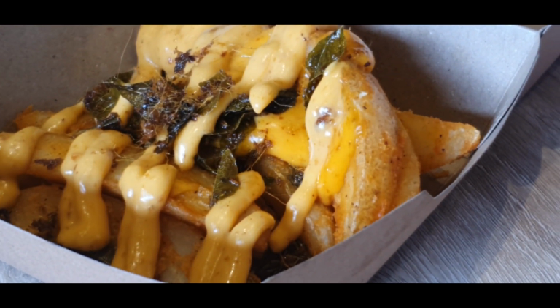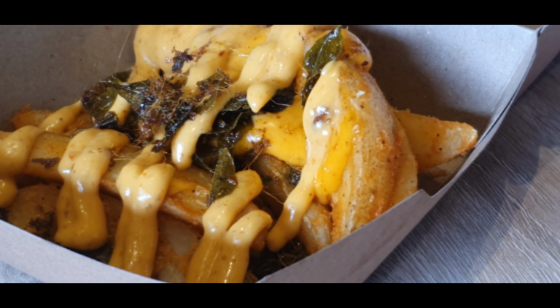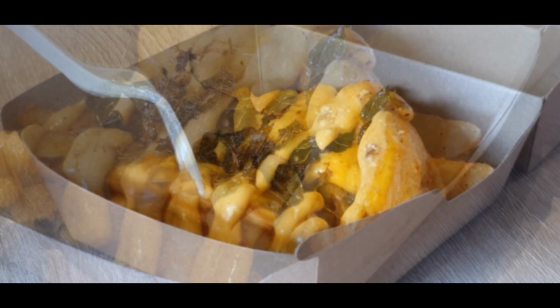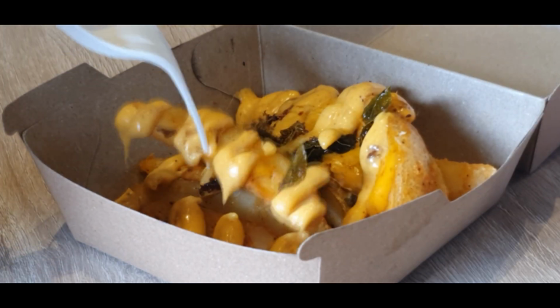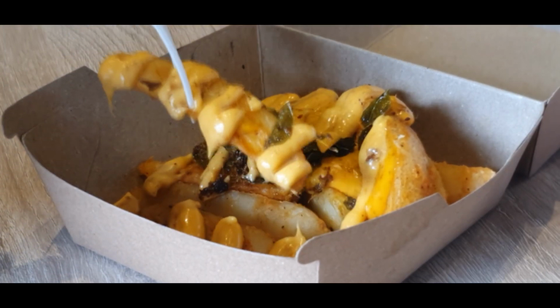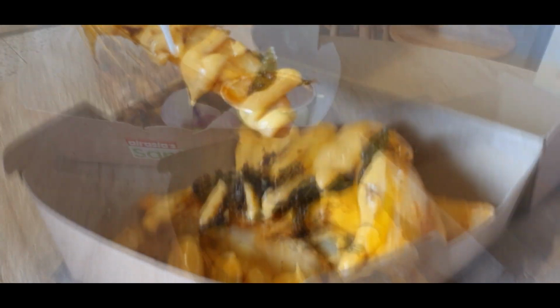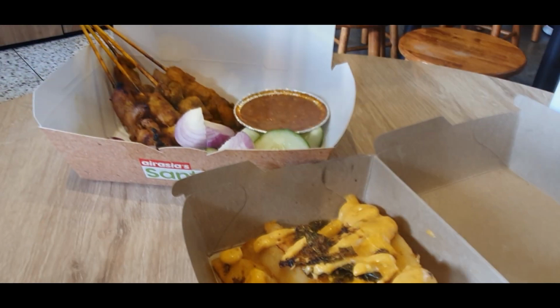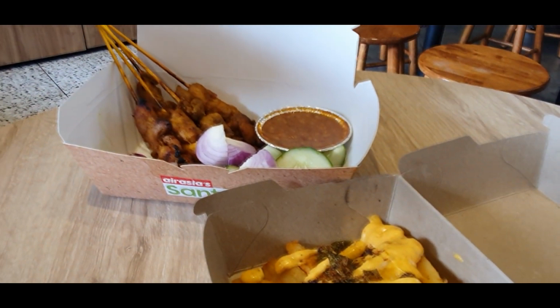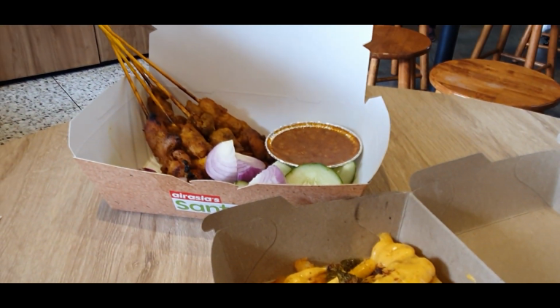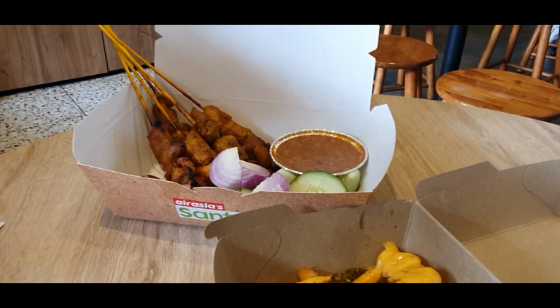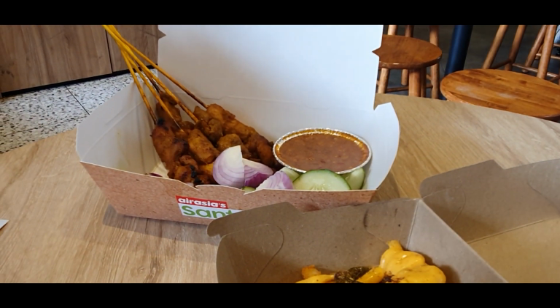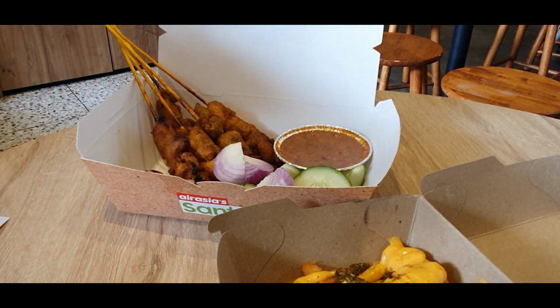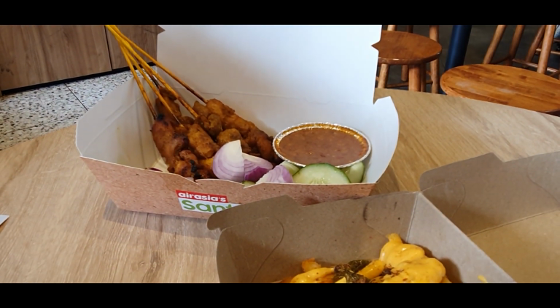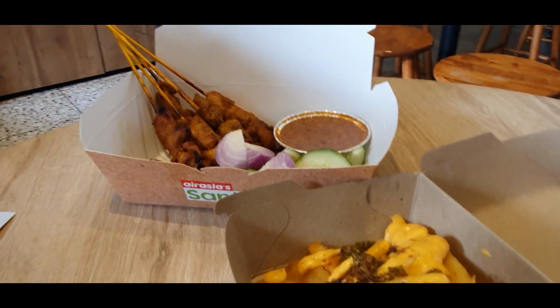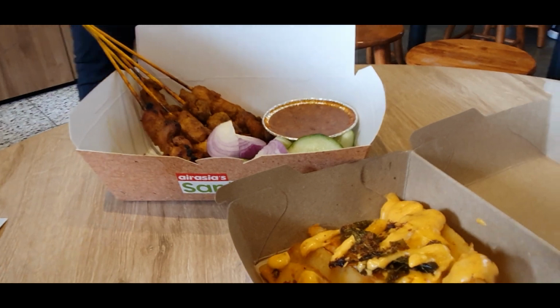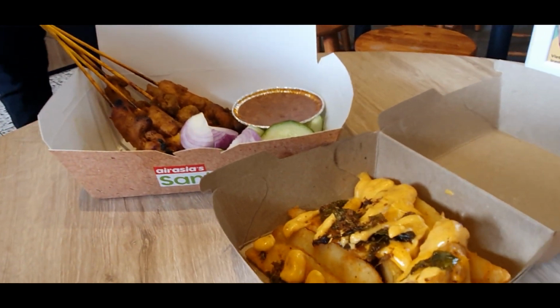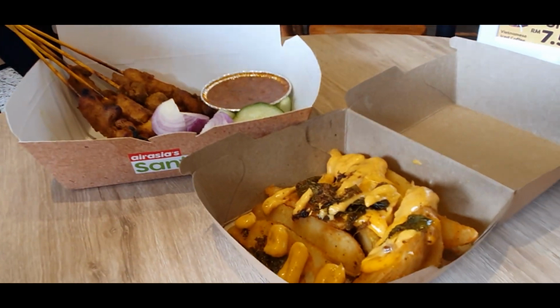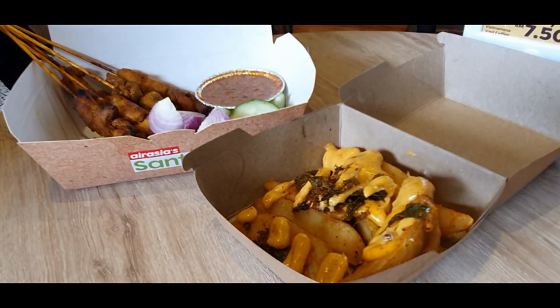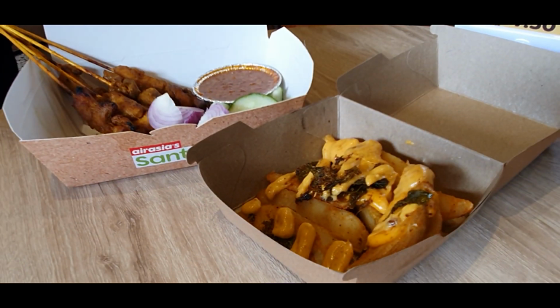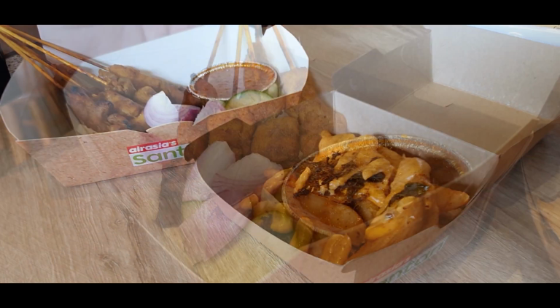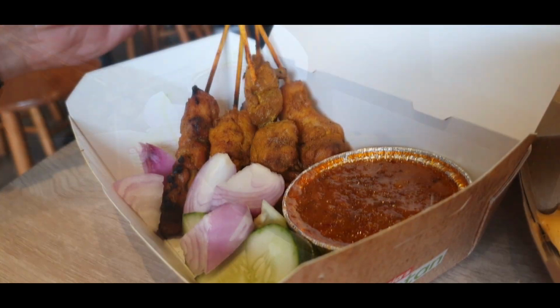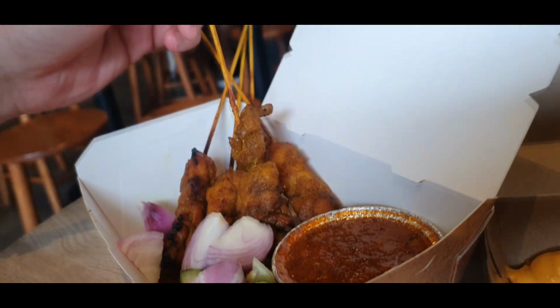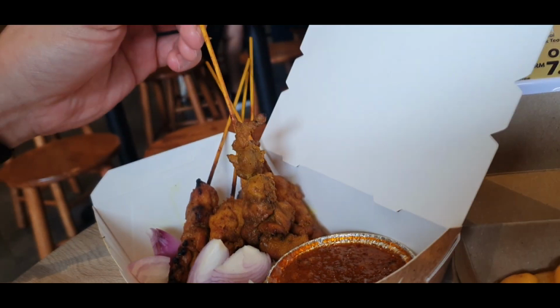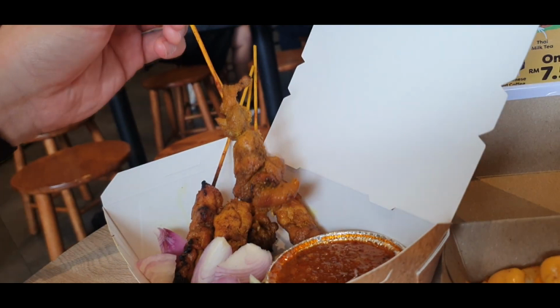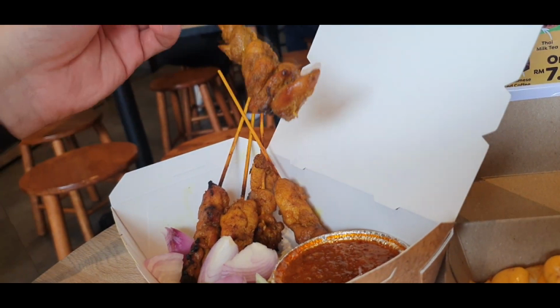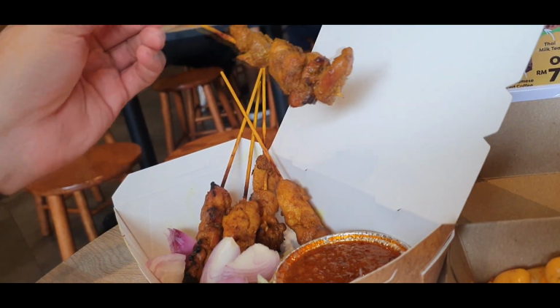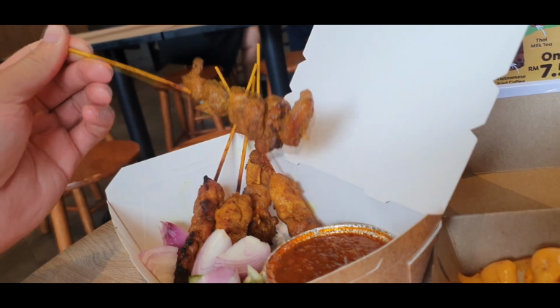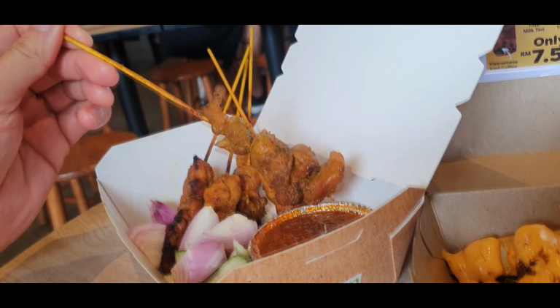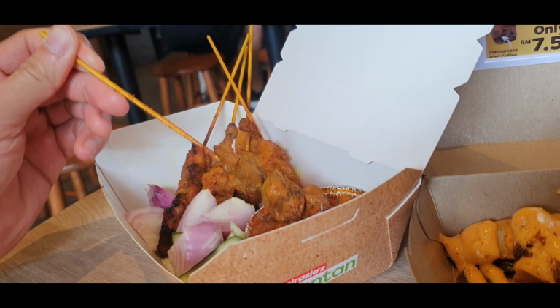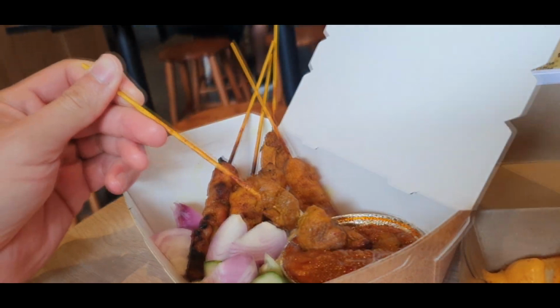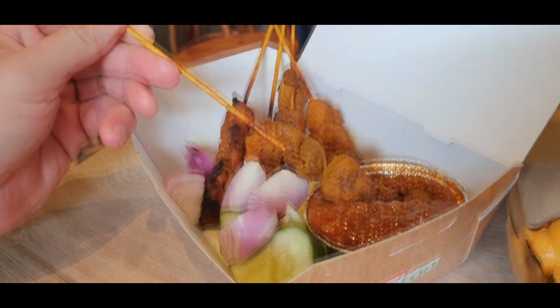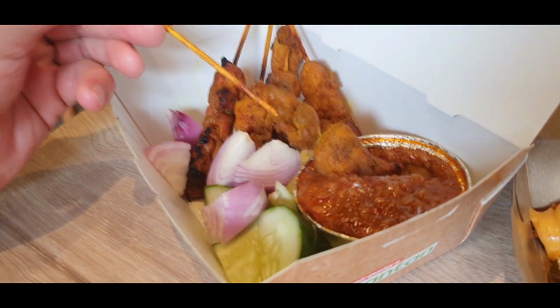First up, a serving of cheesy wedges with a Rimpa twist. The kids will love these. Pair them with a box of chicken satay — all meat with a yummy peanut sauce.